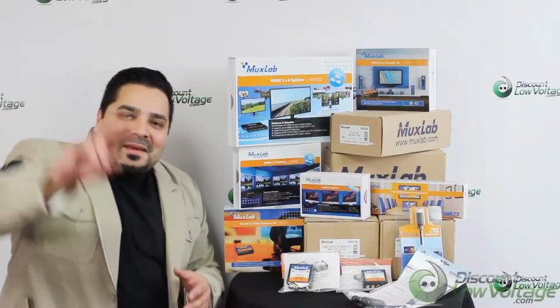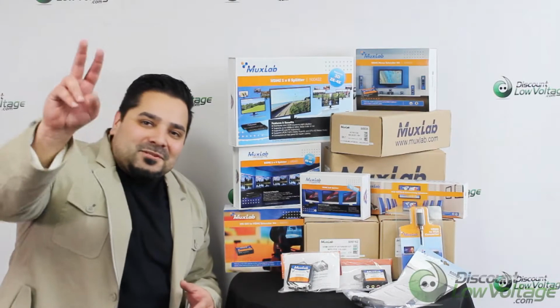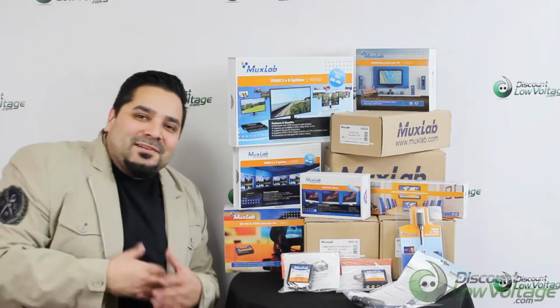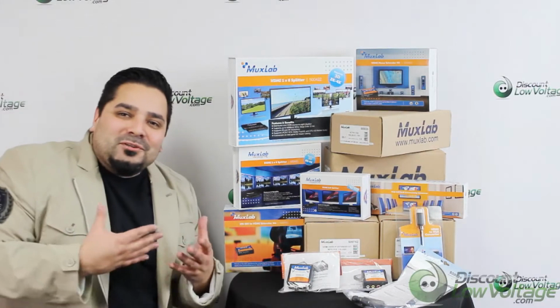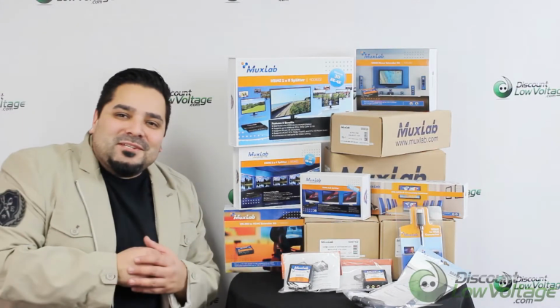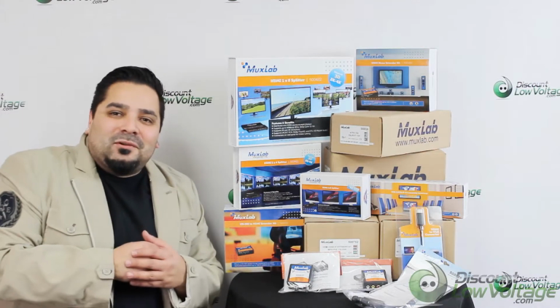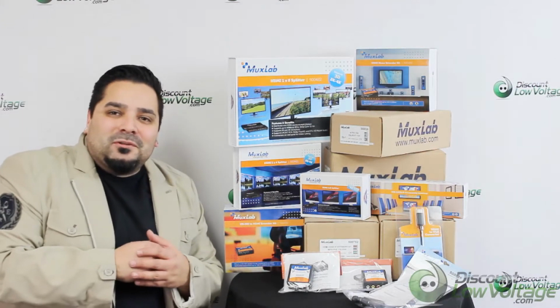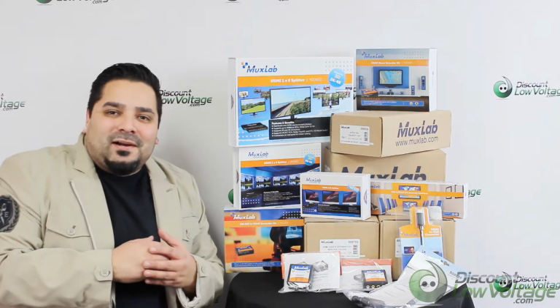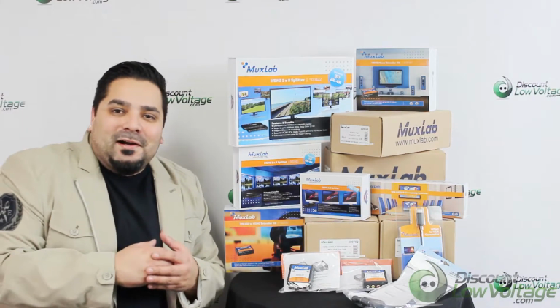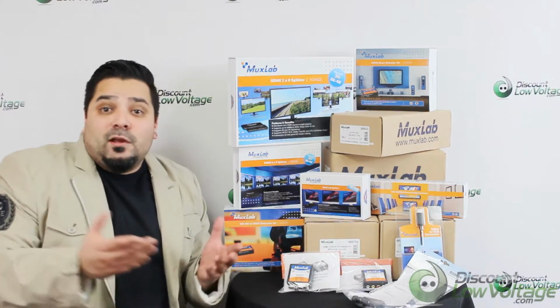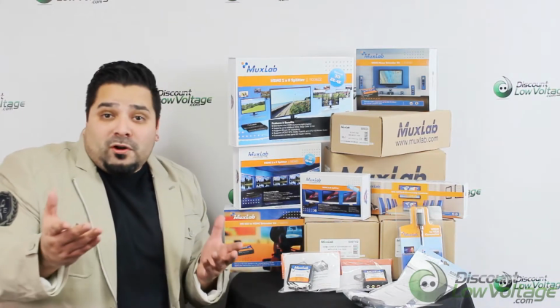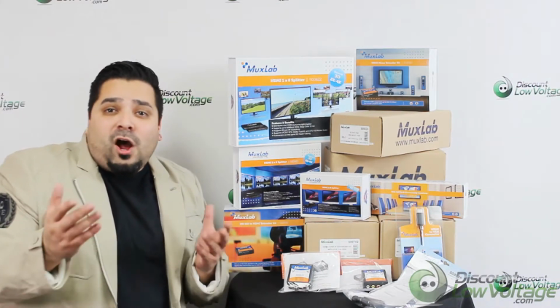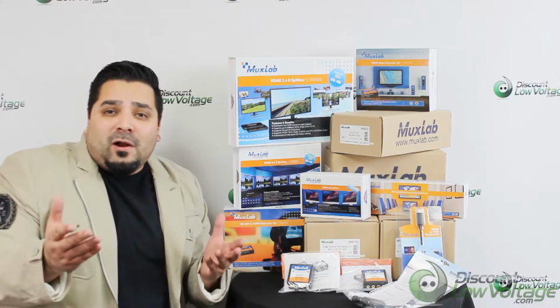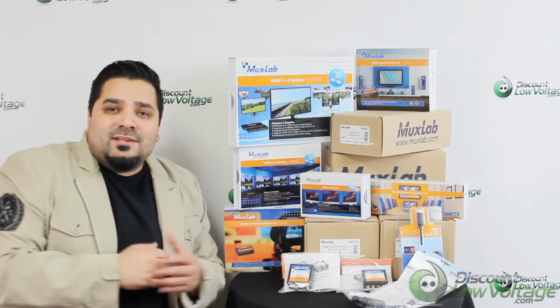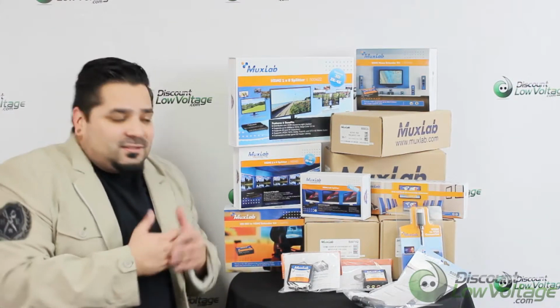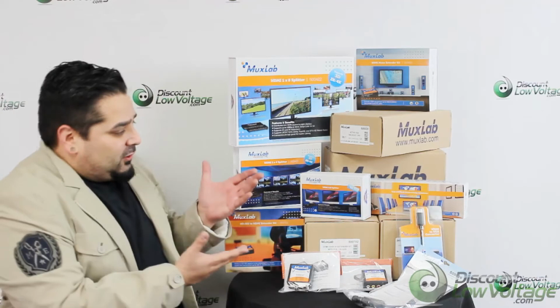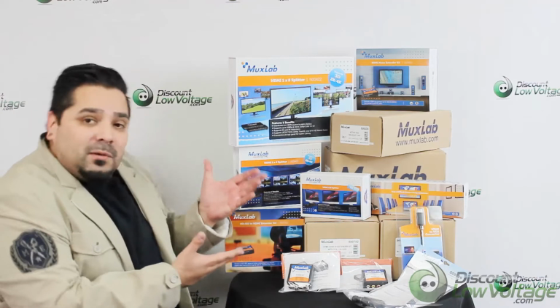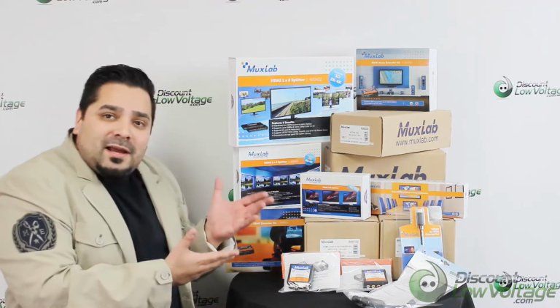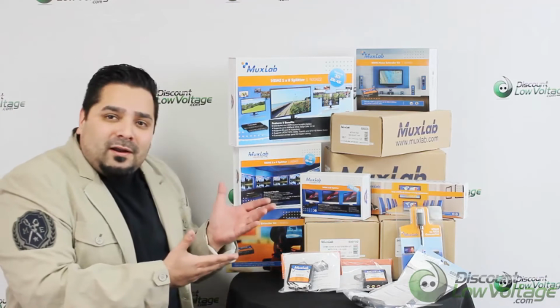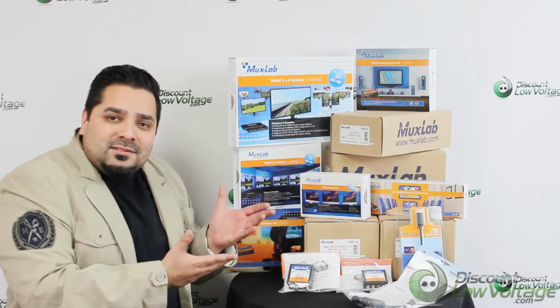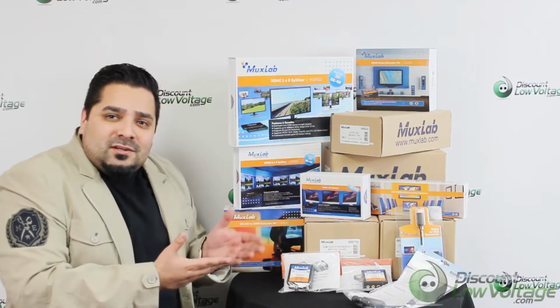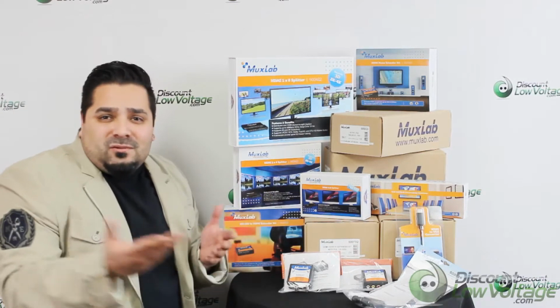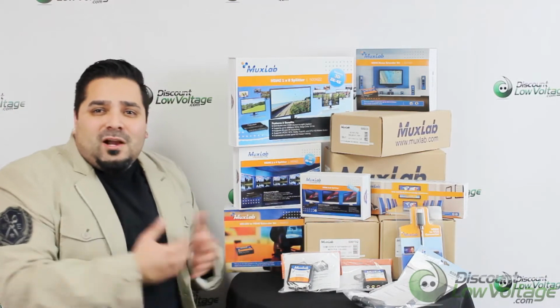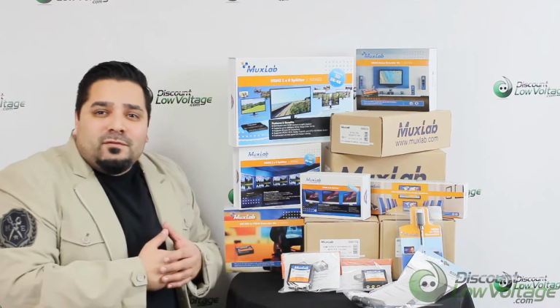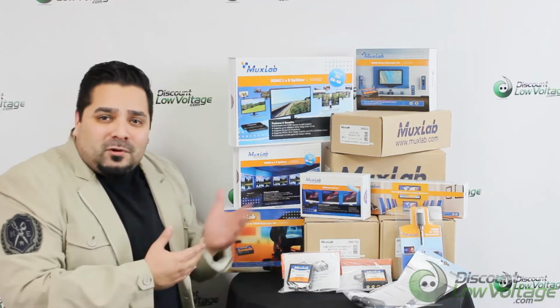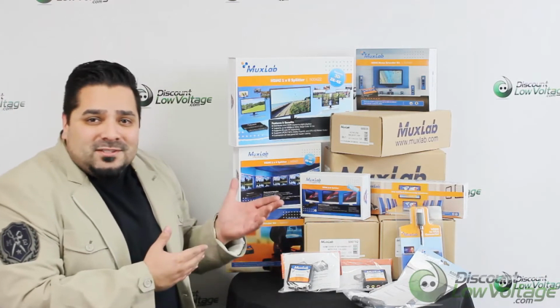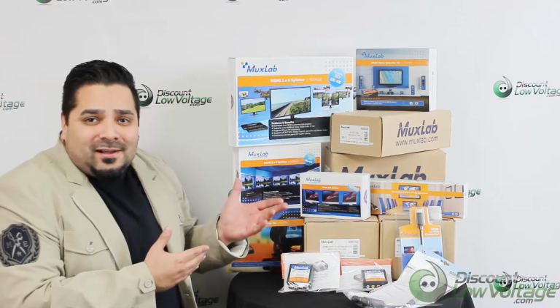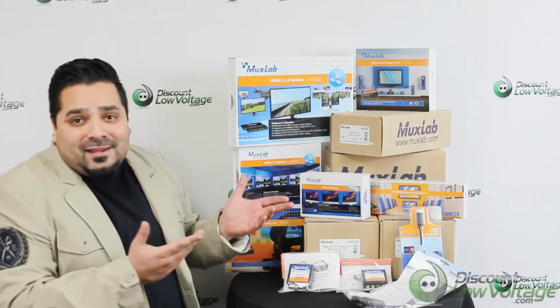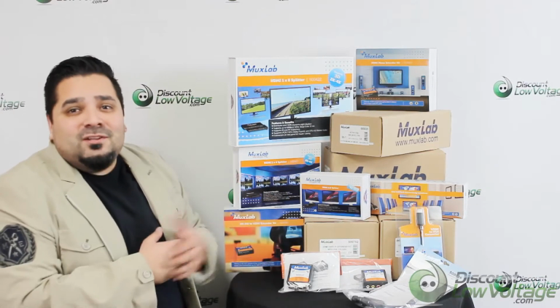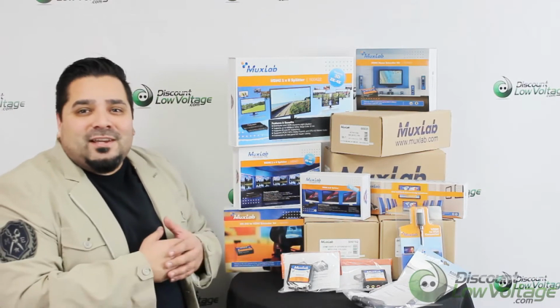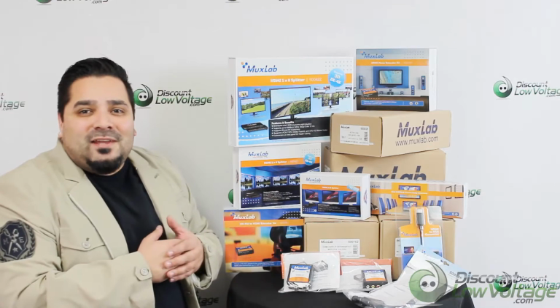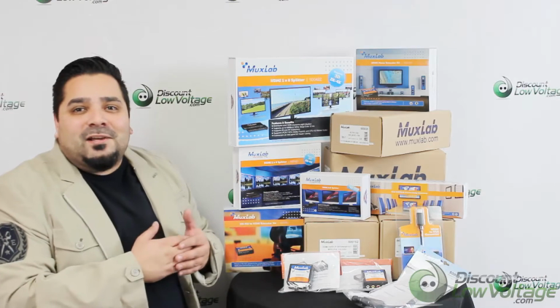Hey, what's up guys? I'm Mercy with DiscountLowVoltage.com and we're an authorized dealer for MUX Lab products. We've got quite a few of their products in stock, so let's check out today's item.